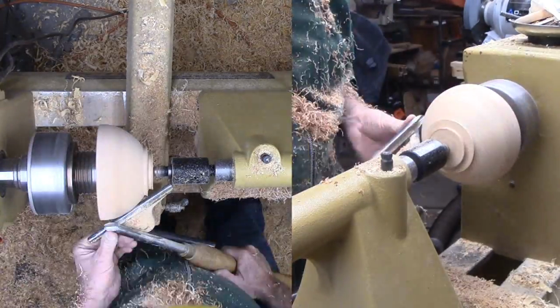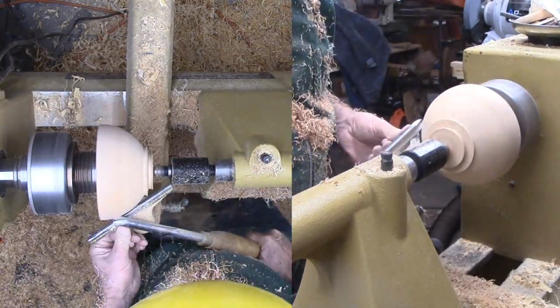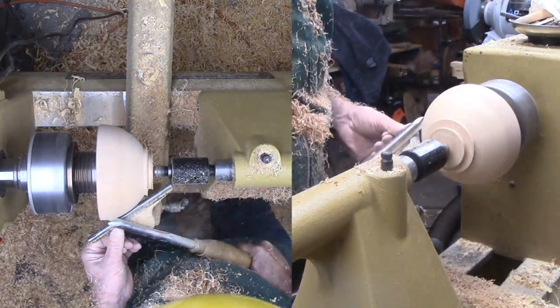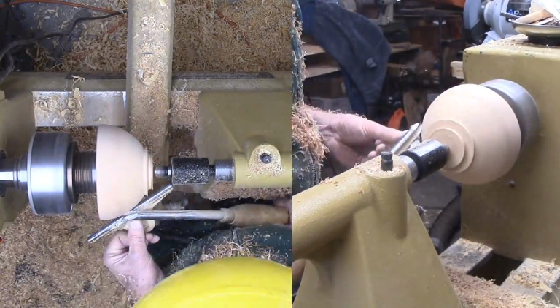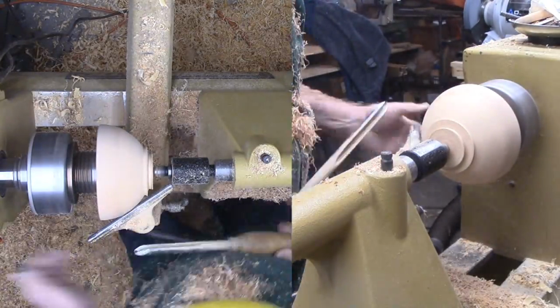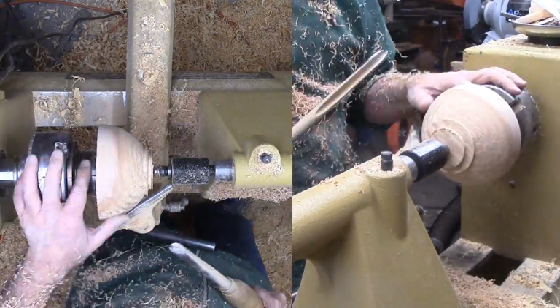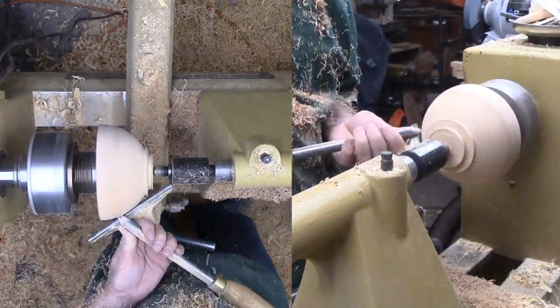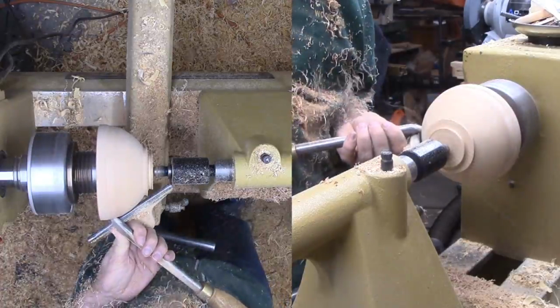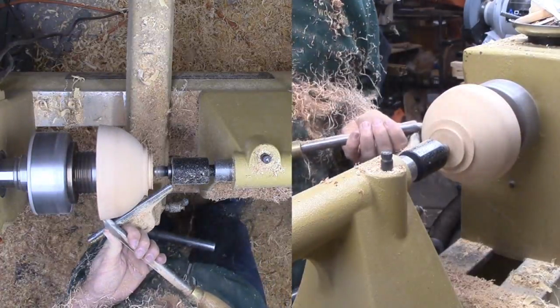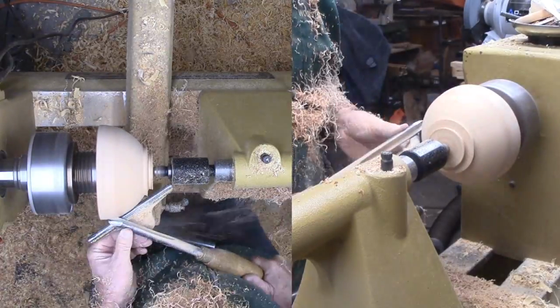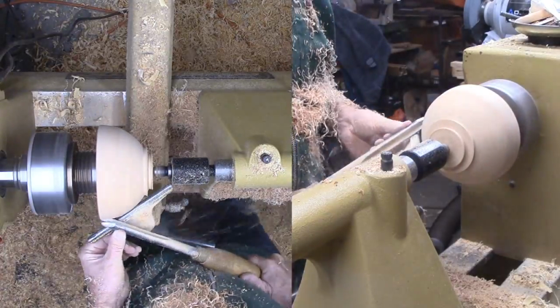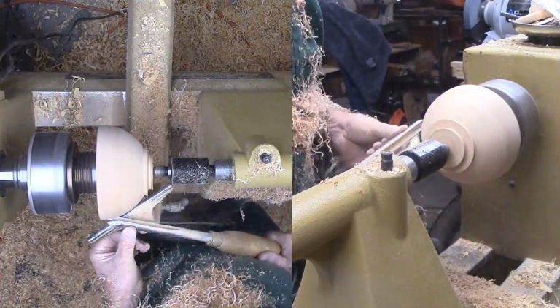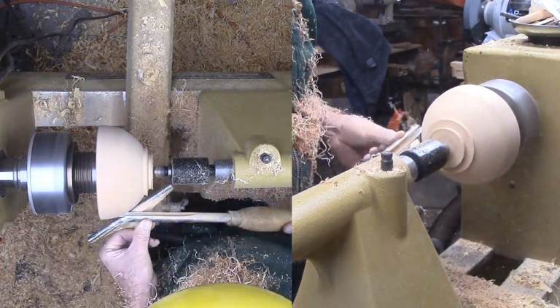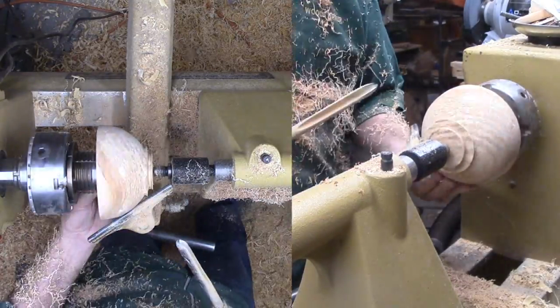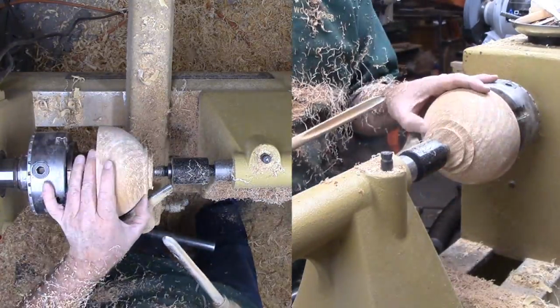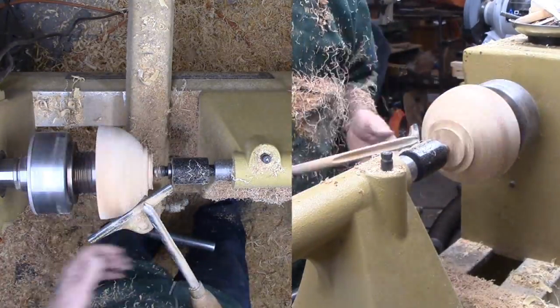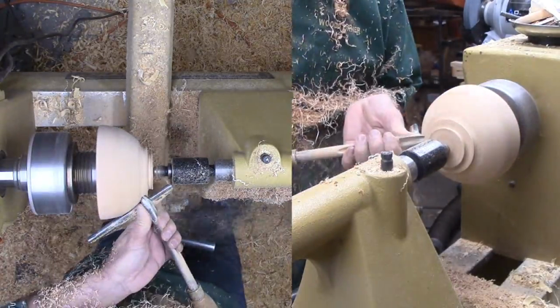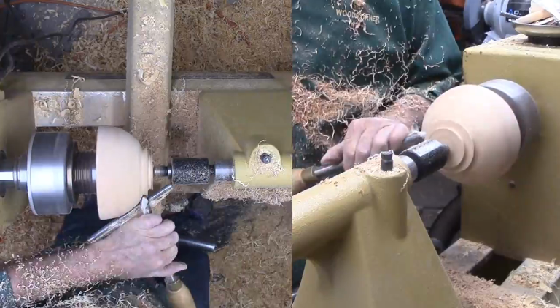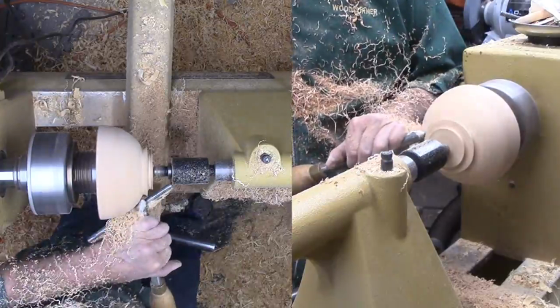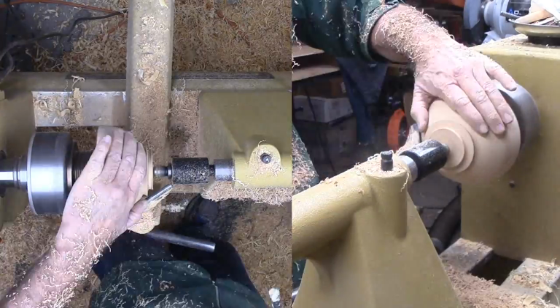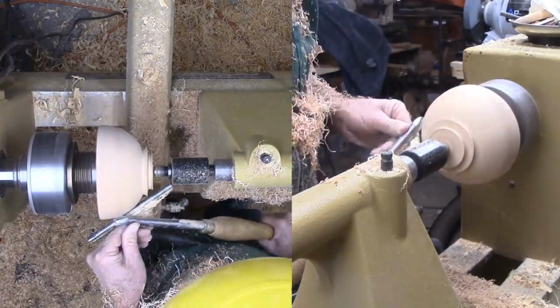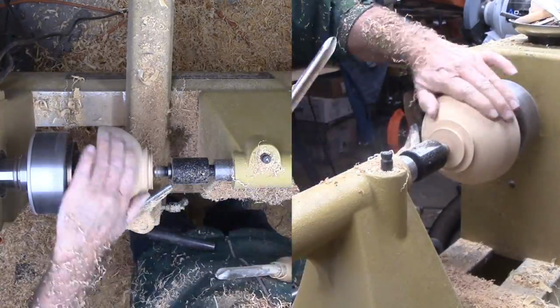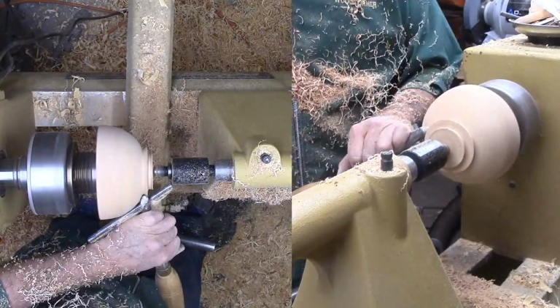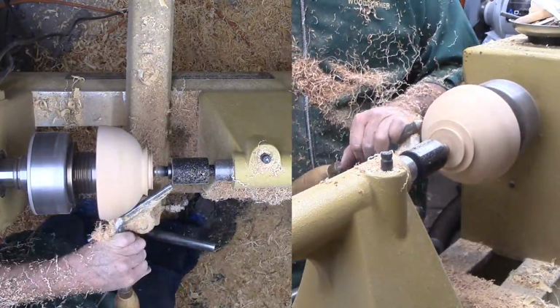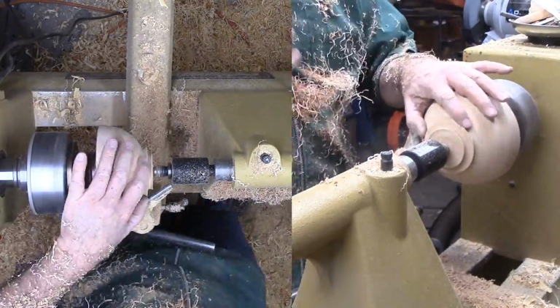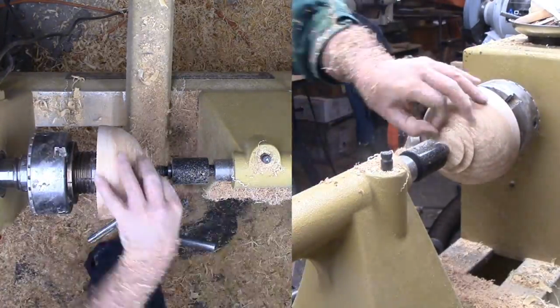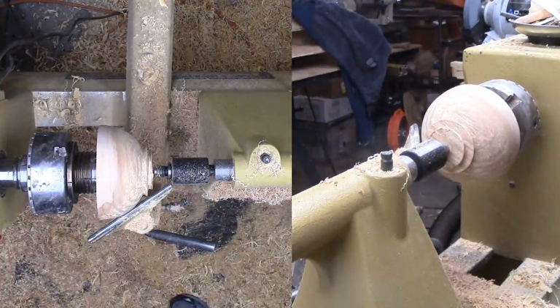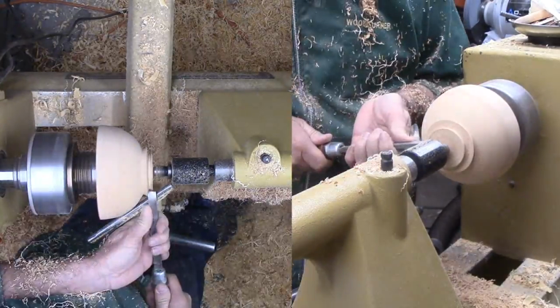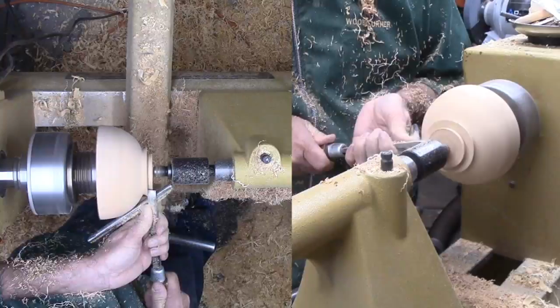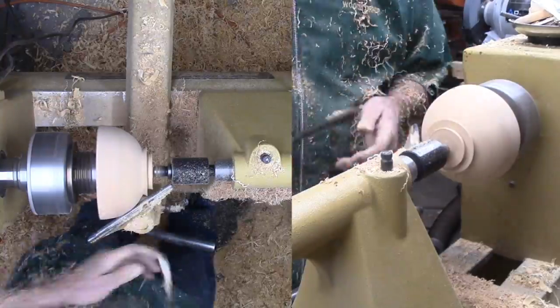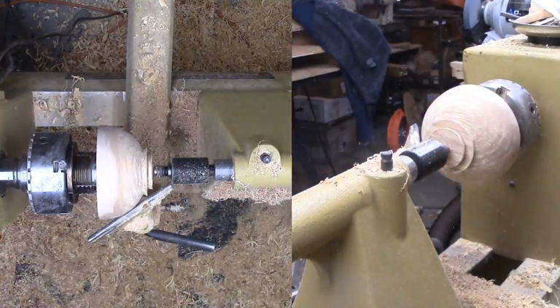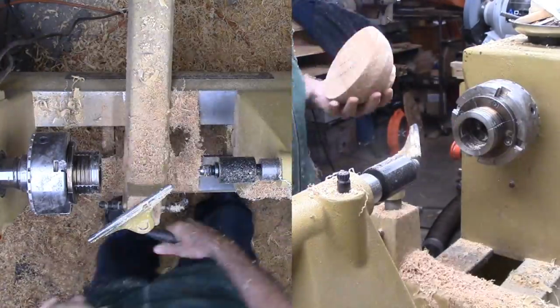My large bowl gouge is a good choice for both cutting and shear scraping. I'll keep at it until I'm happy with the shape. The wood is dry but still cuts easily. I'm using a ½ inch skew to clean up the tenon.